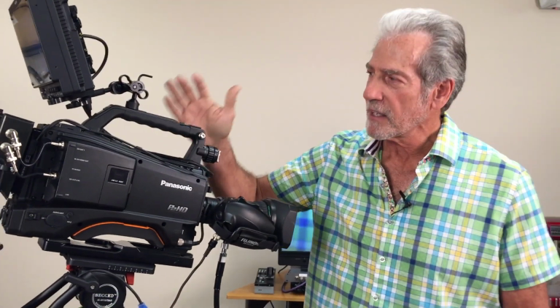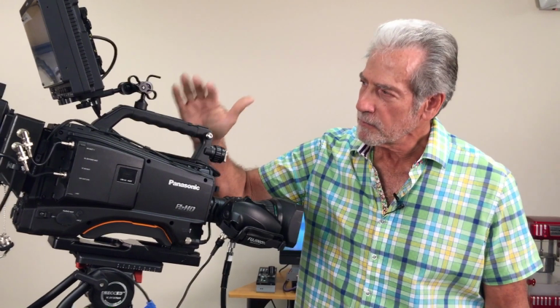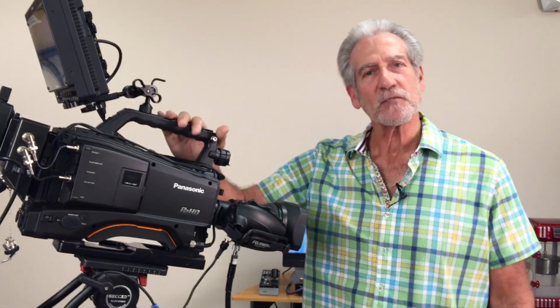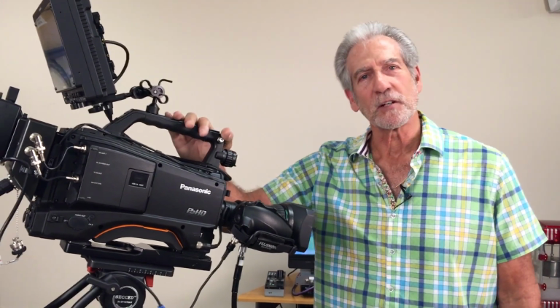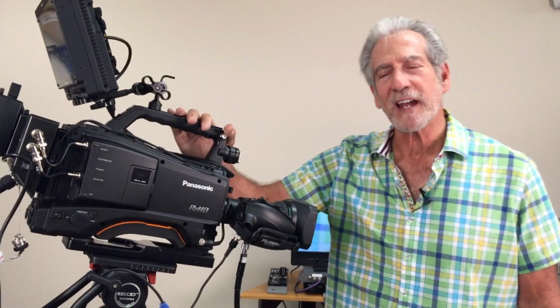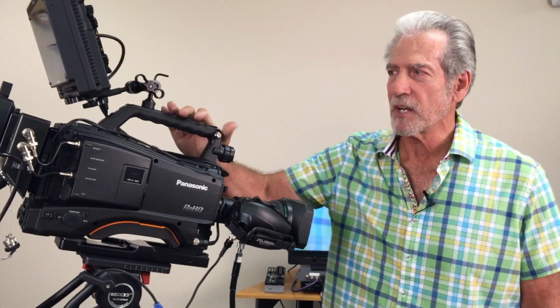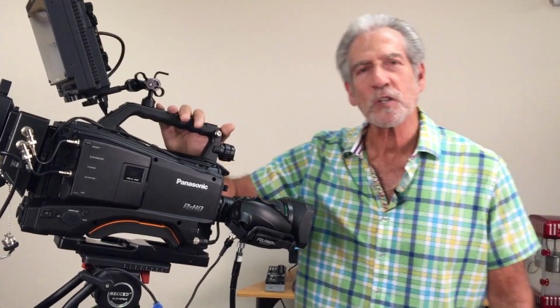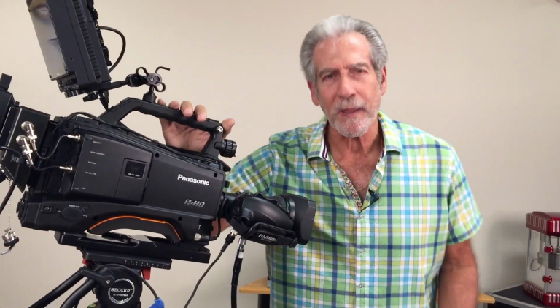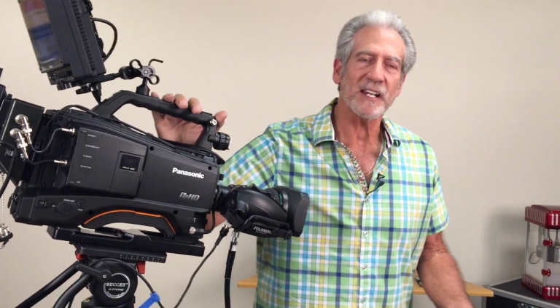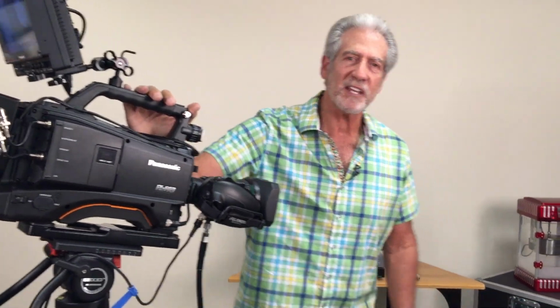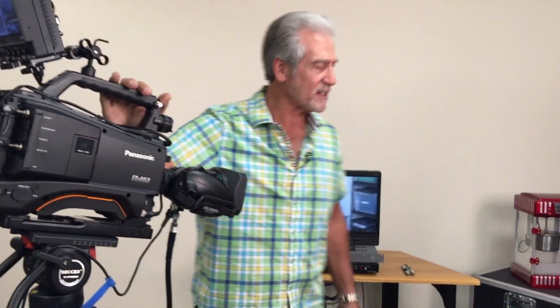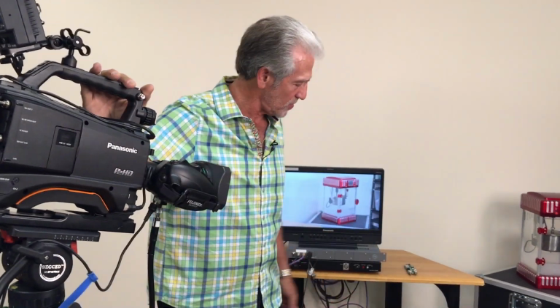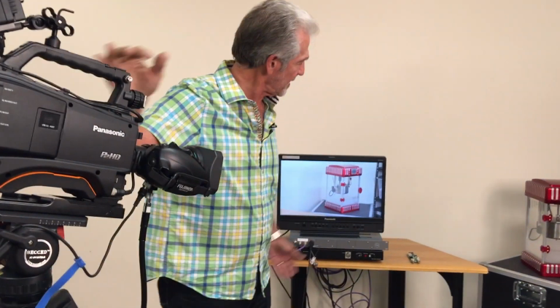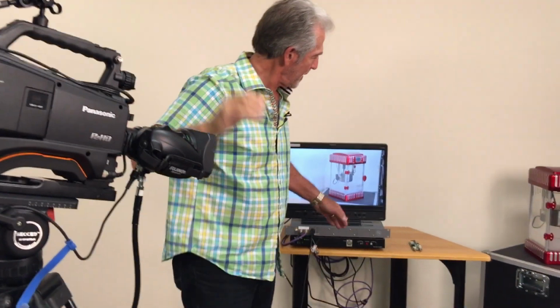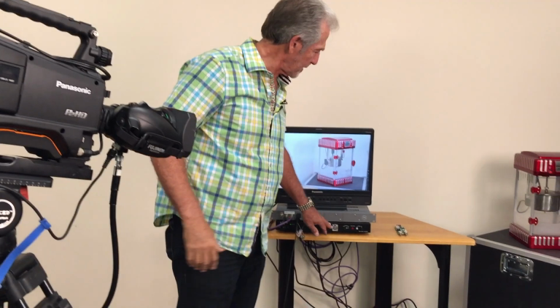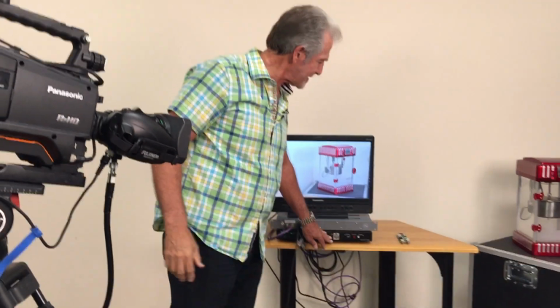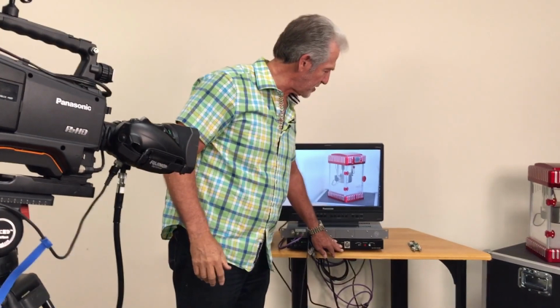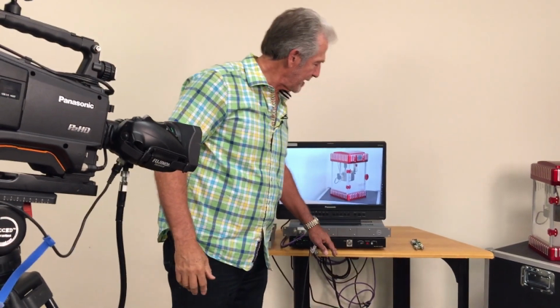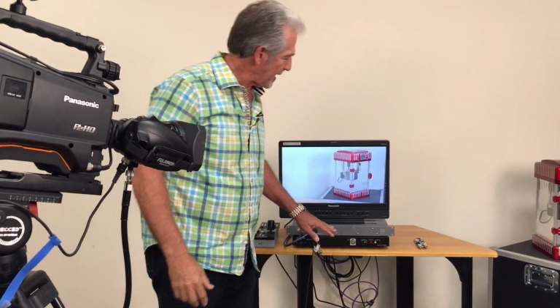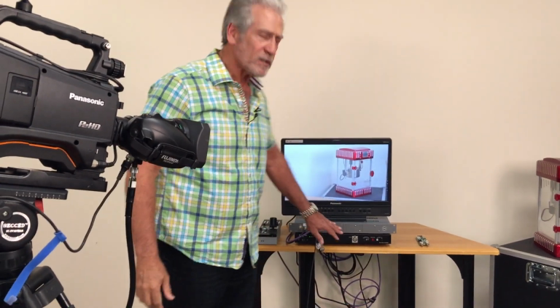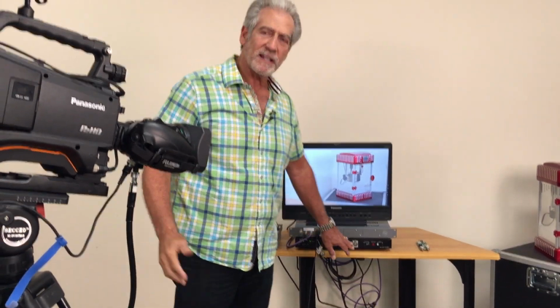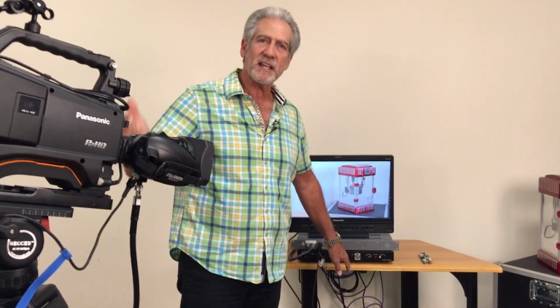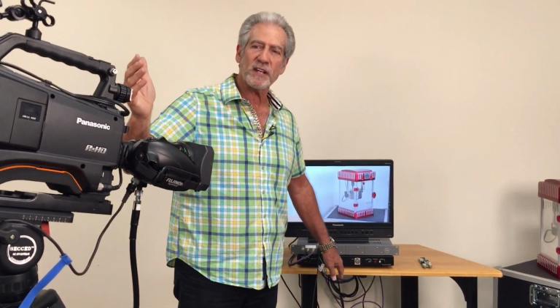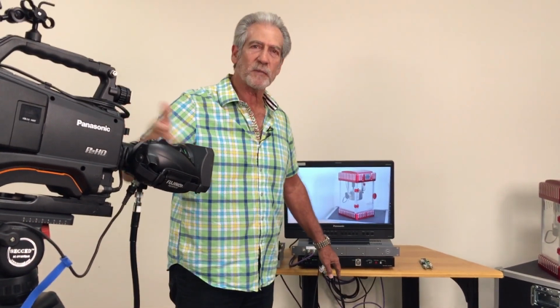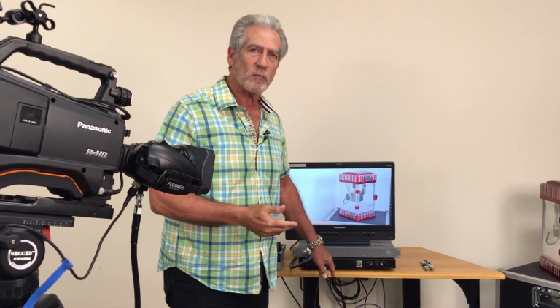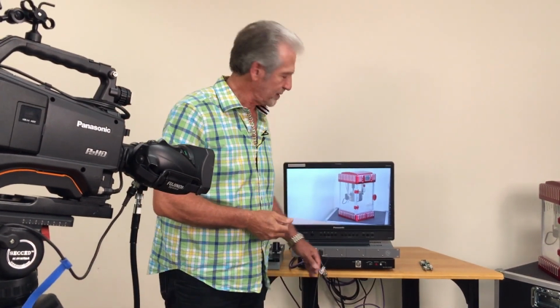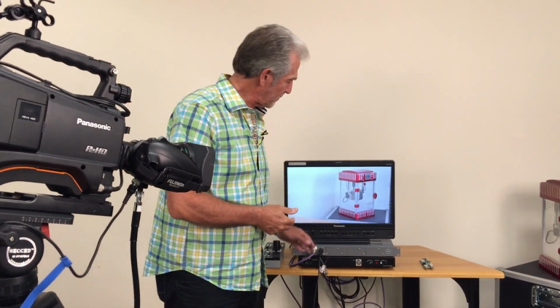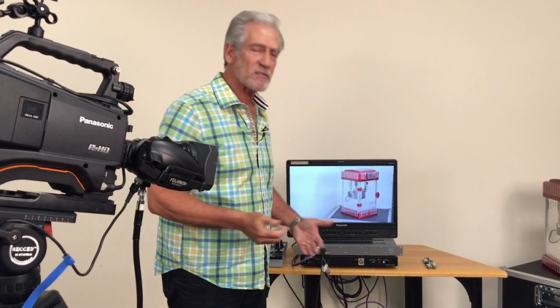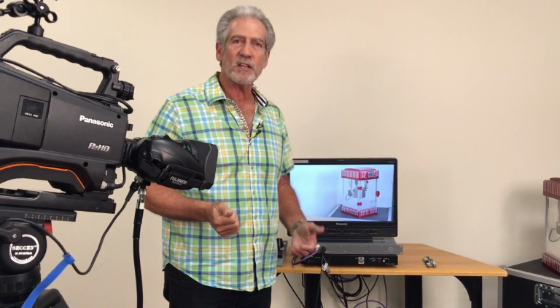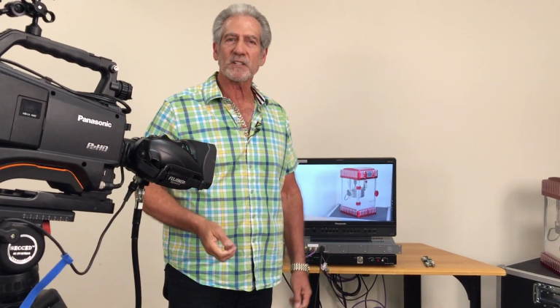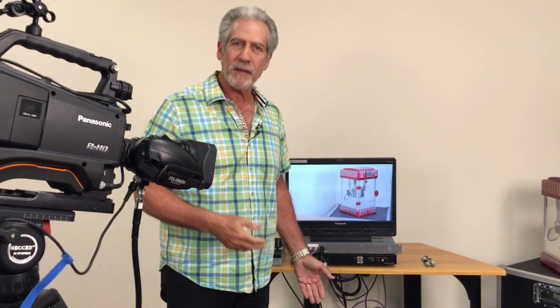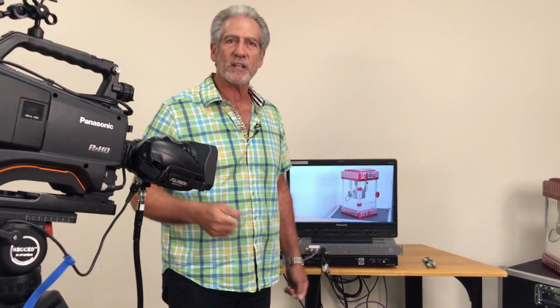Now the PX380 is a great camera and it works with a Panasonic accessory known as the Panasonic Day Station. It's really great — it sends video from the camera, it receives video, it's got embedded audio,